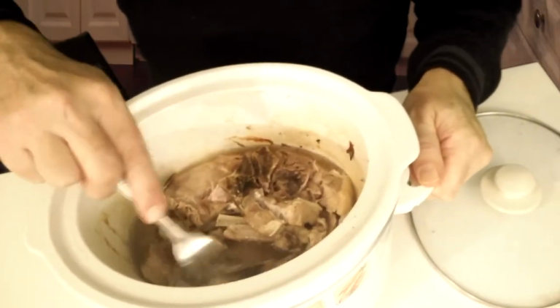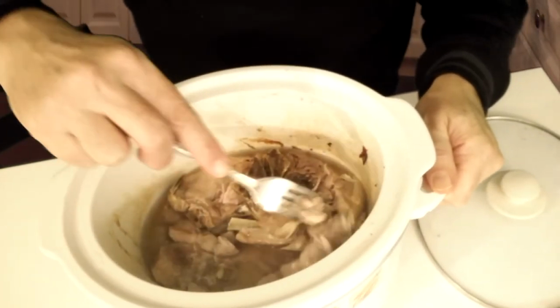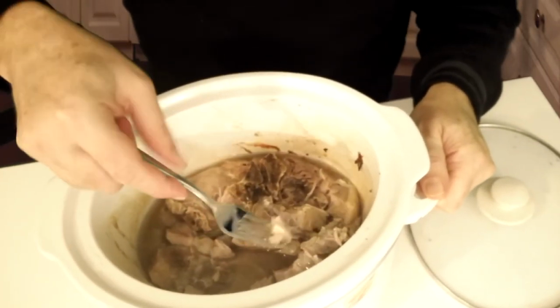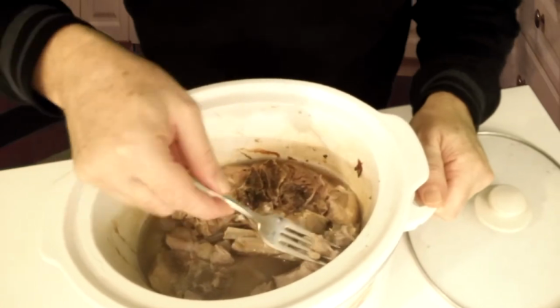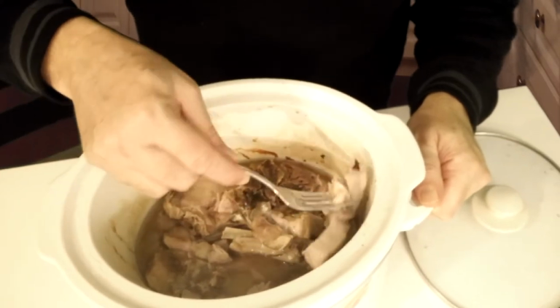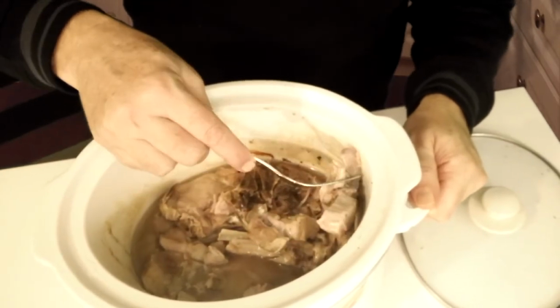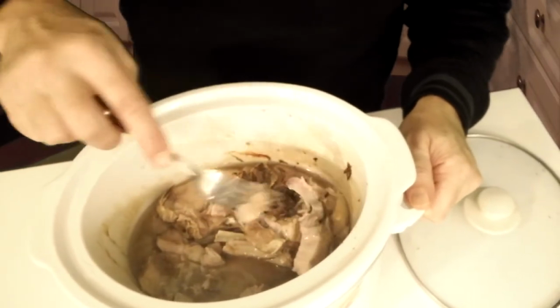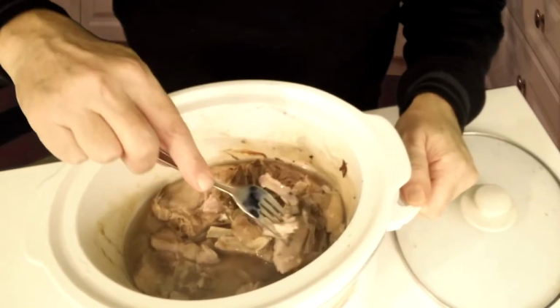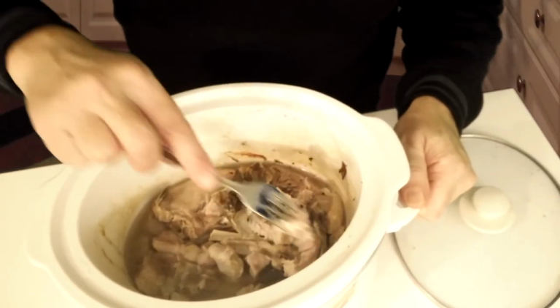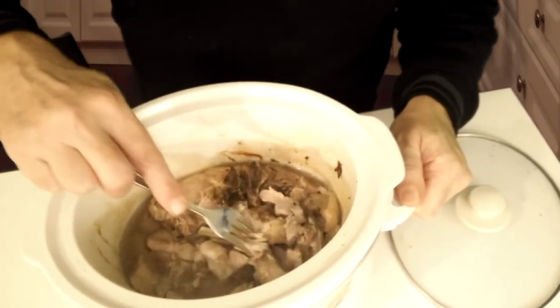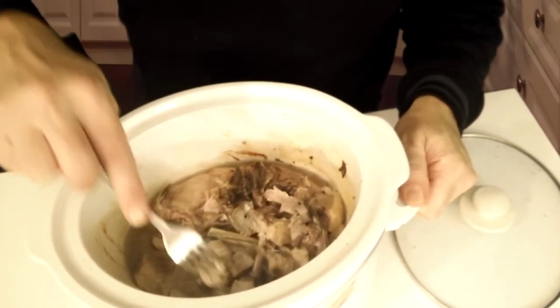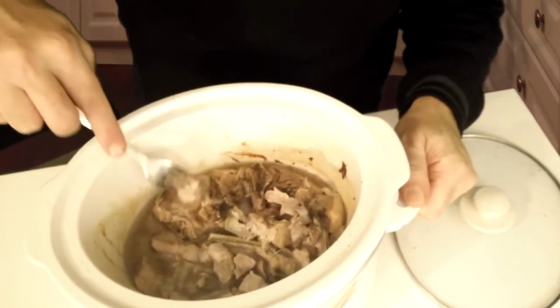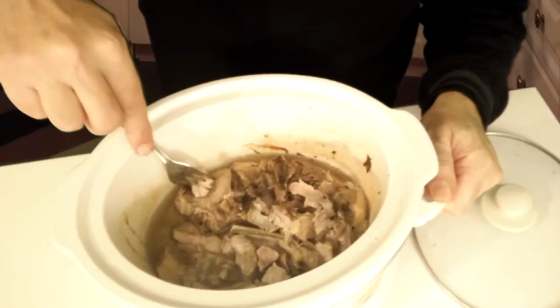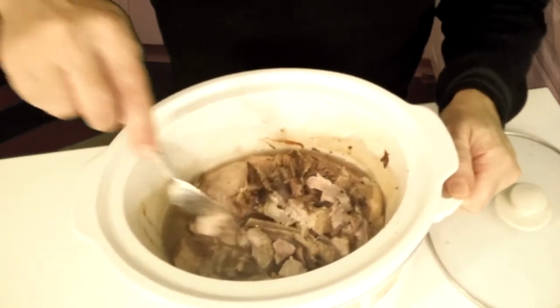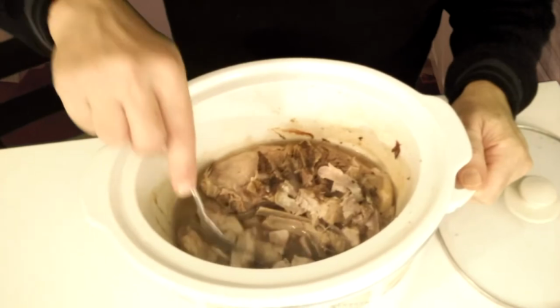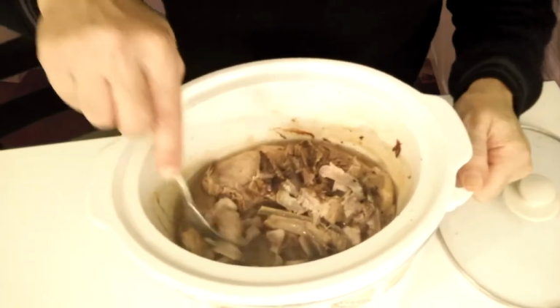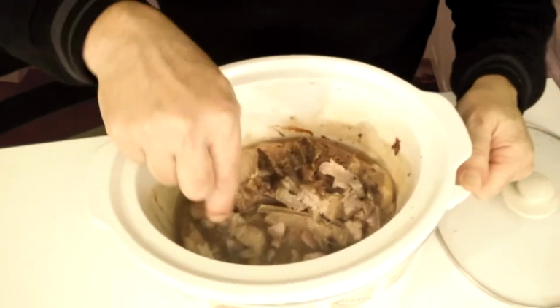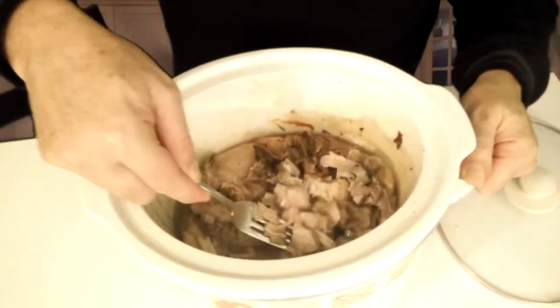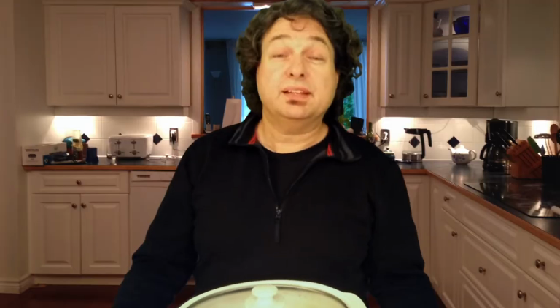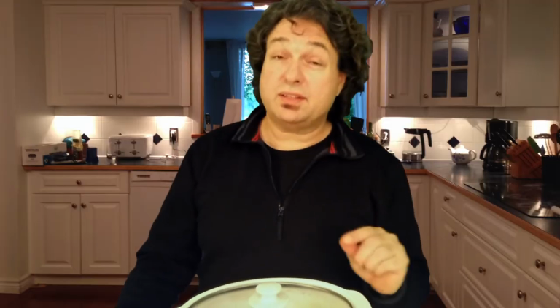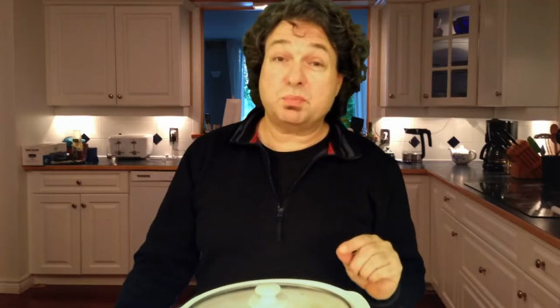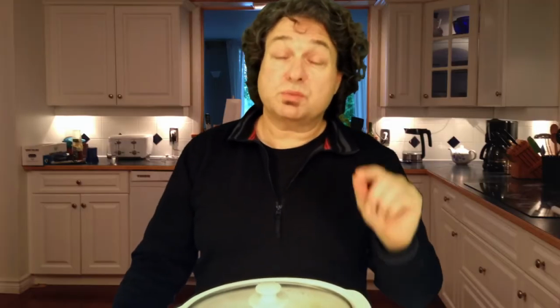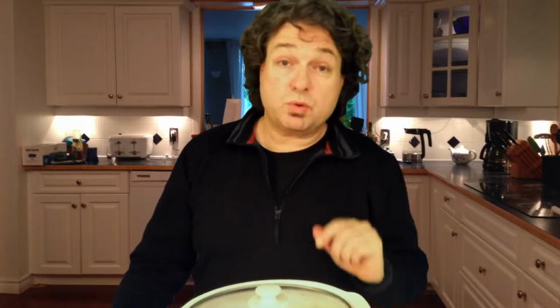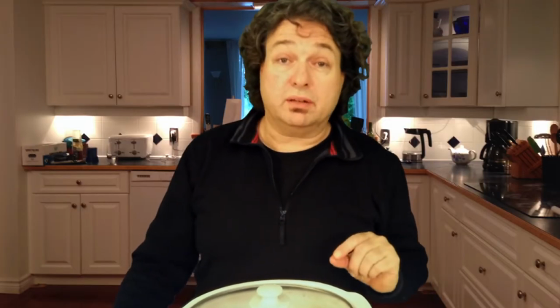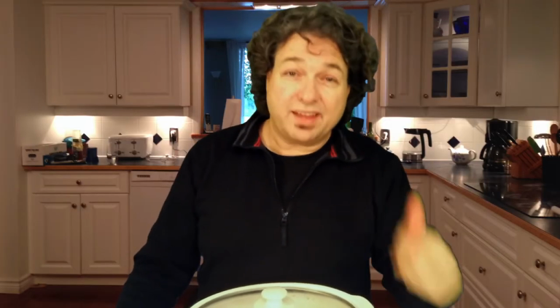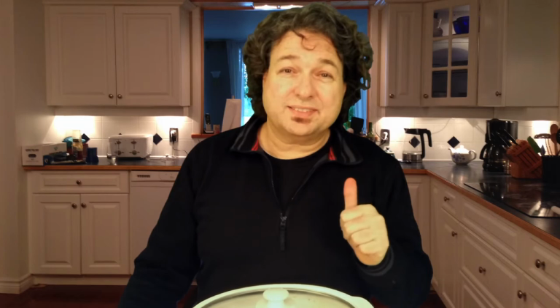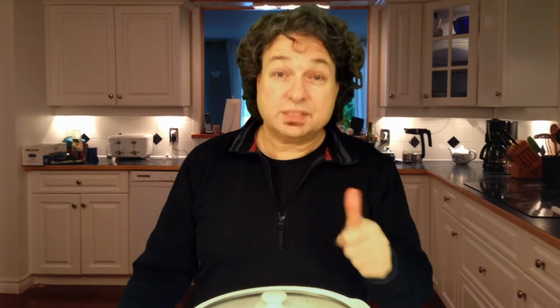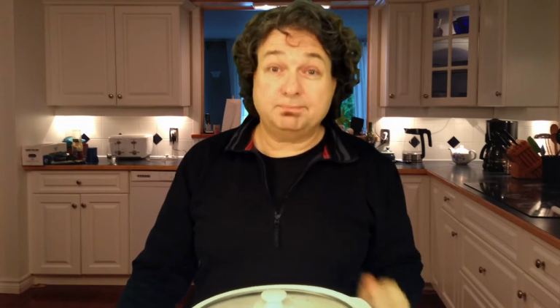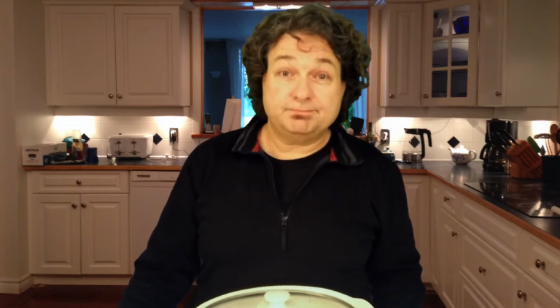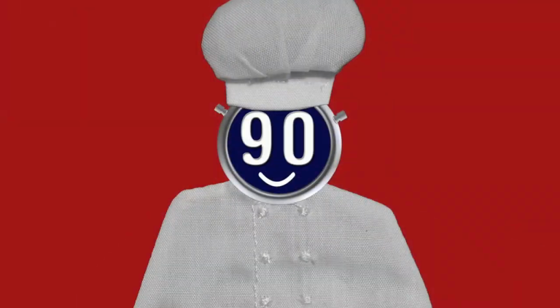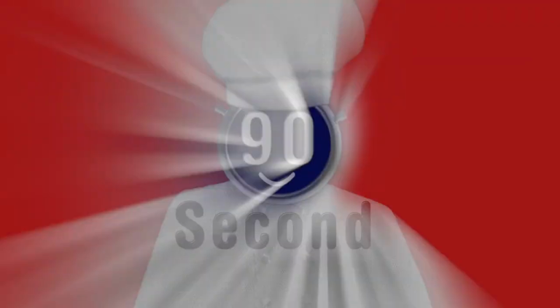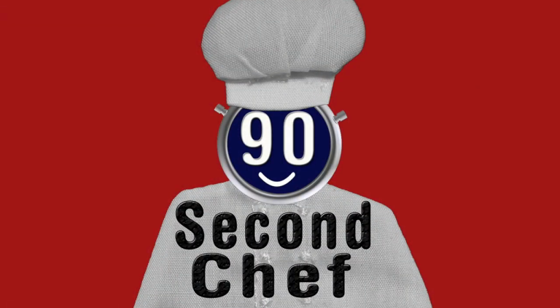It comes right off the bones, just like that. I know if you're a vegetarian this is a nightmare for you, but this is a very tasty meal. And if you like this recipe, subscribe to our channel and like us. See you again — I'm the 90 Second Chef.